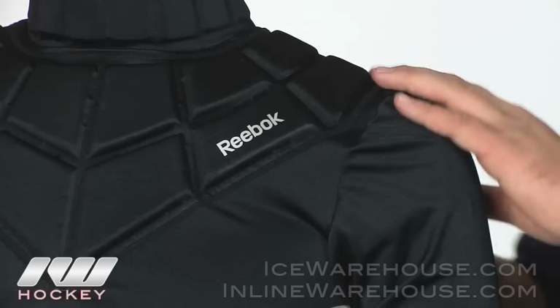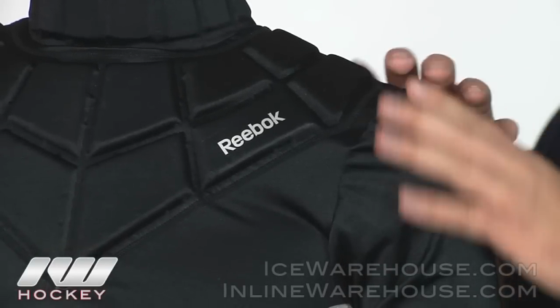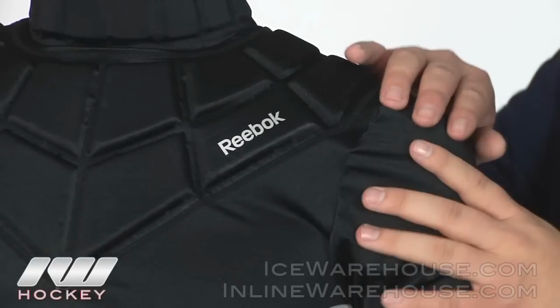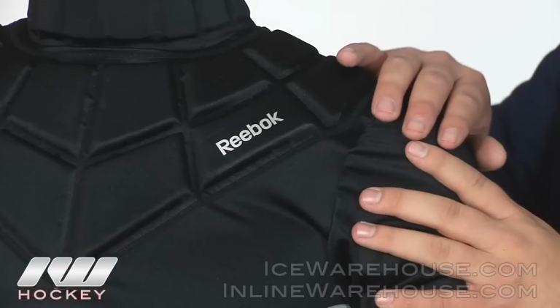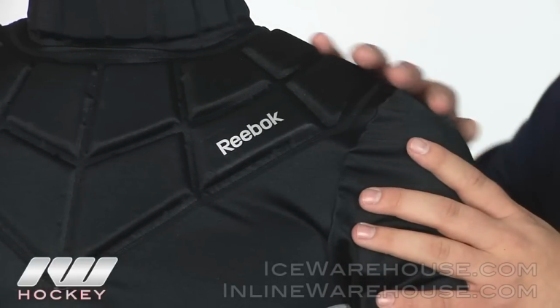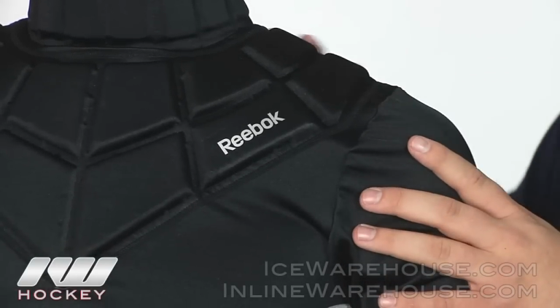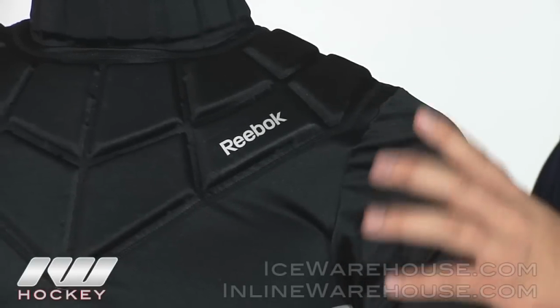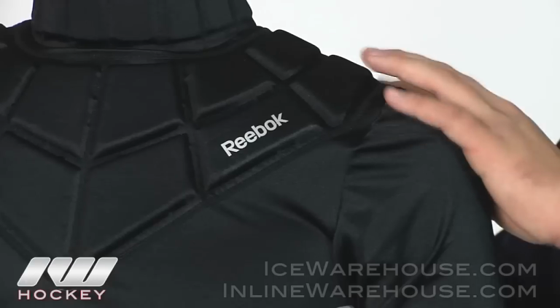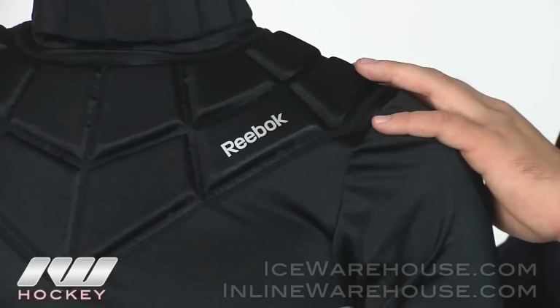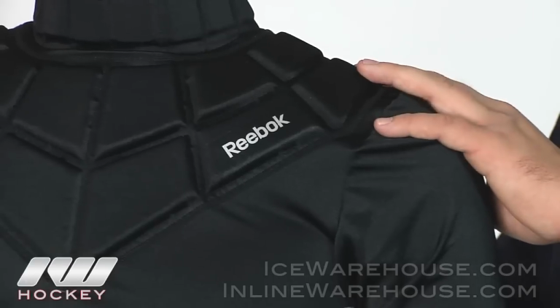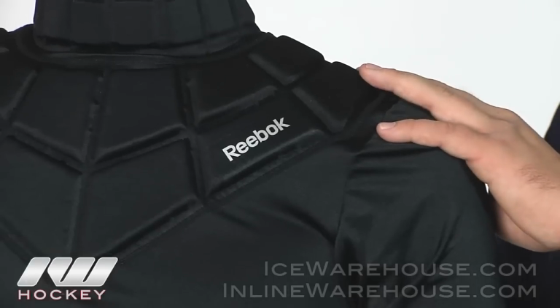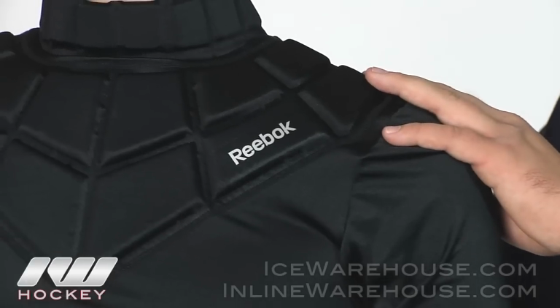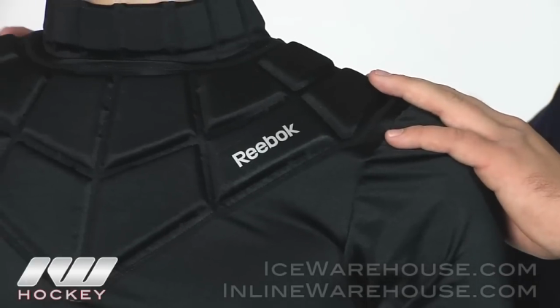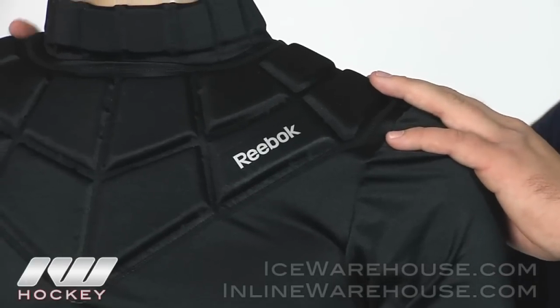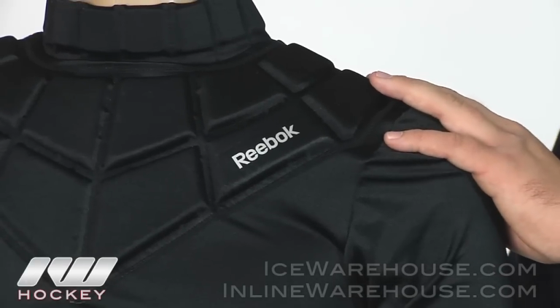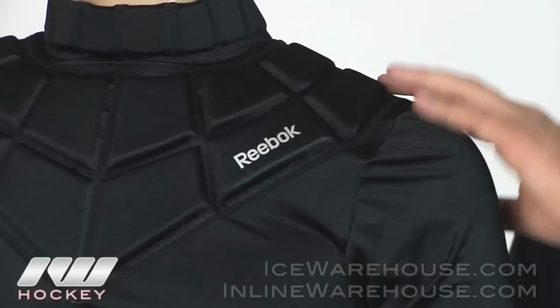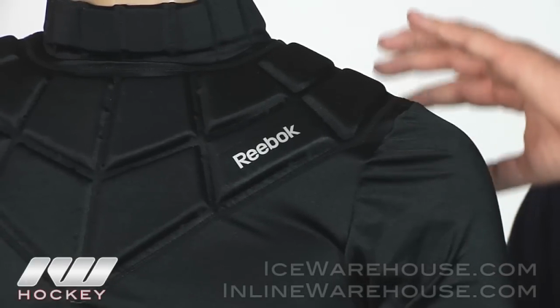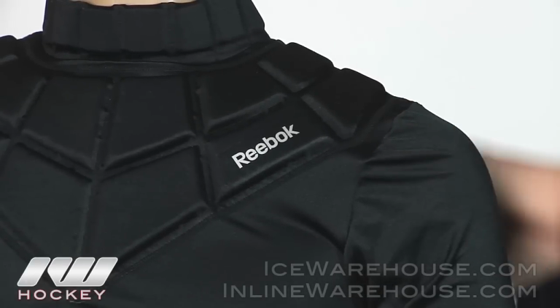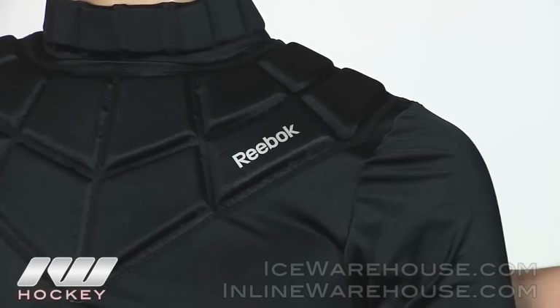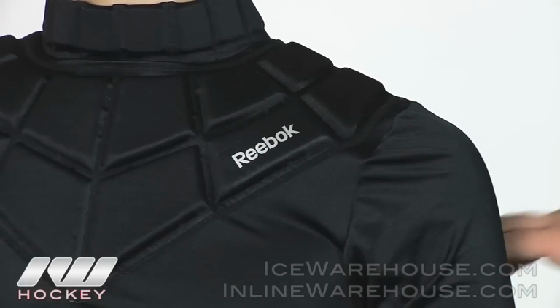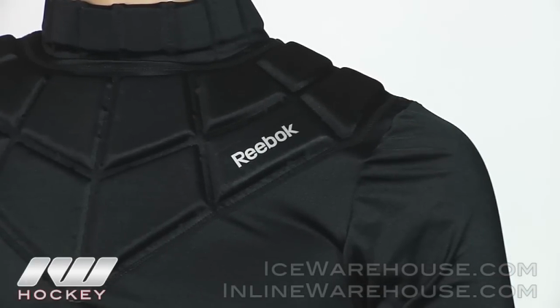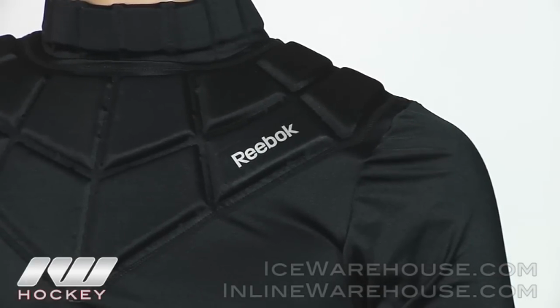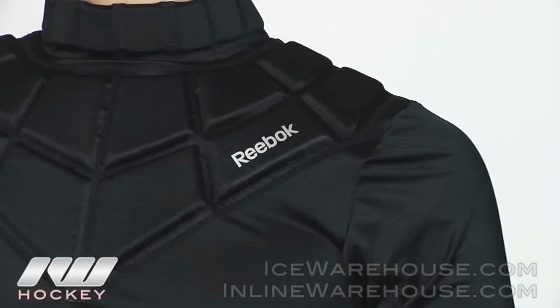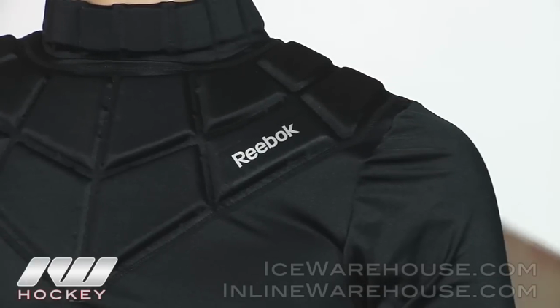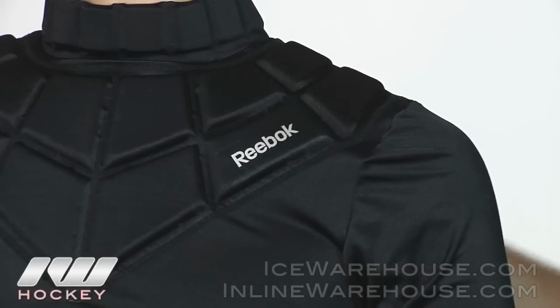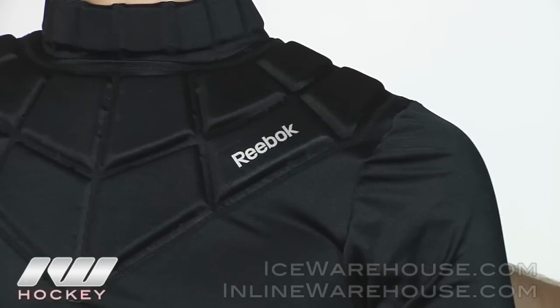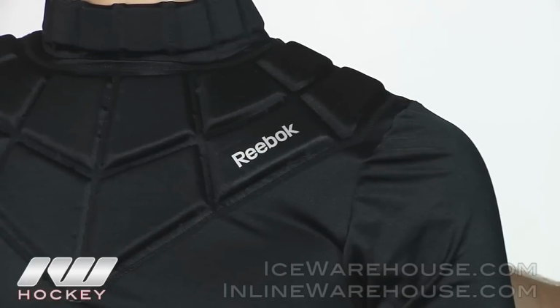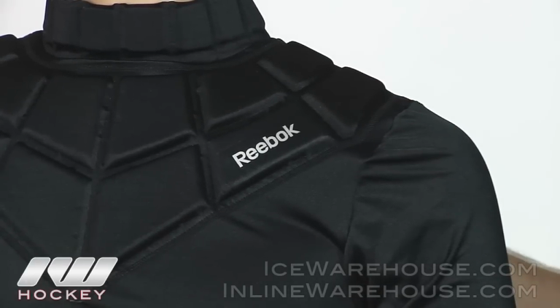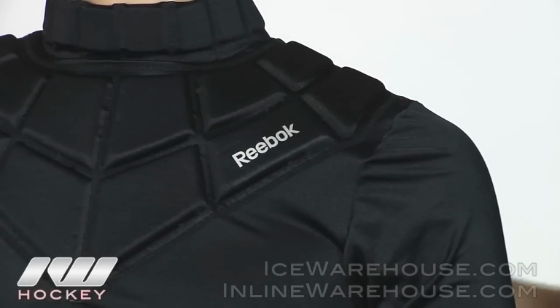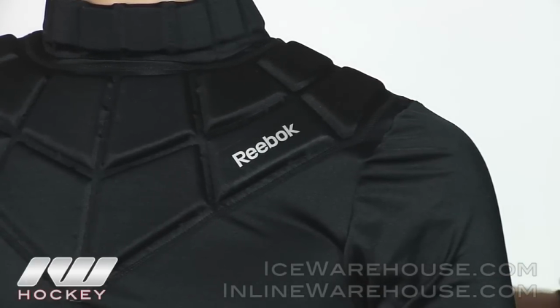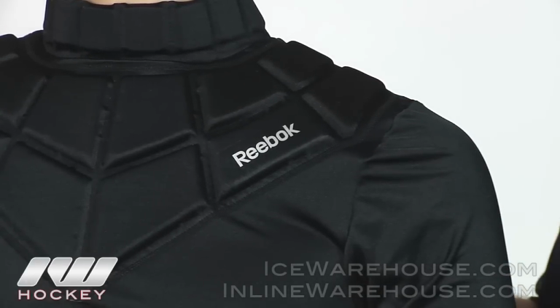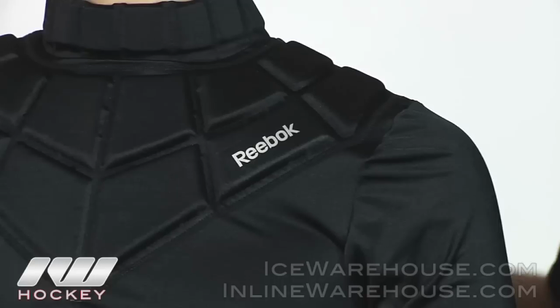The only place that is not going to use Play Dry is on the back side, where they are using a large mesh panel all along that back side so you can get some extra ventilation back there.